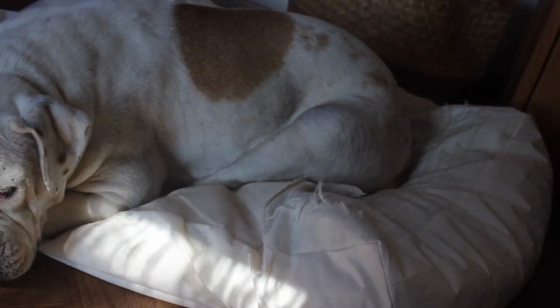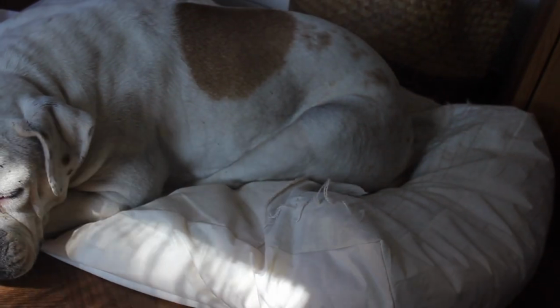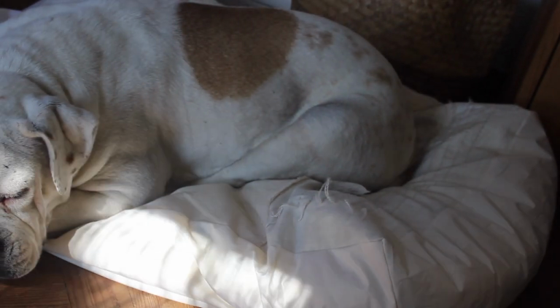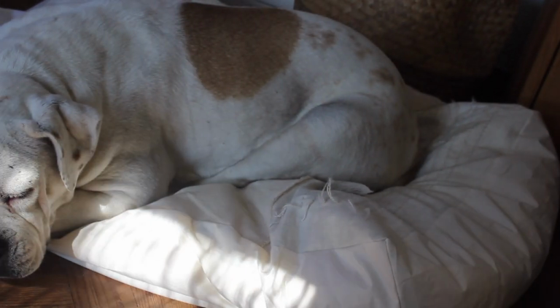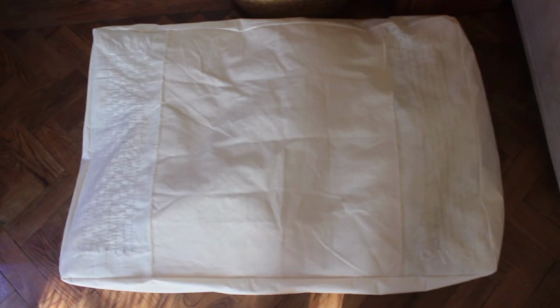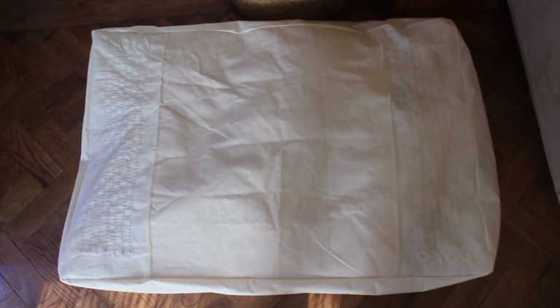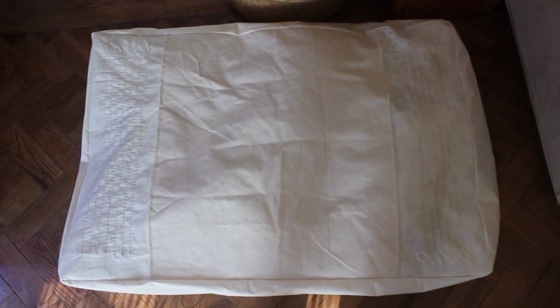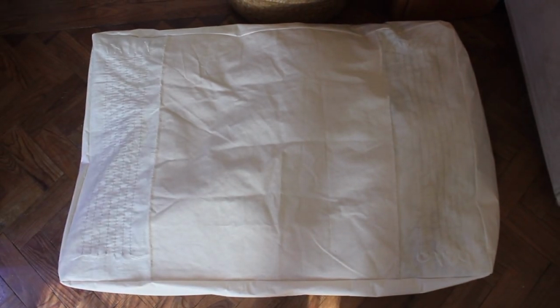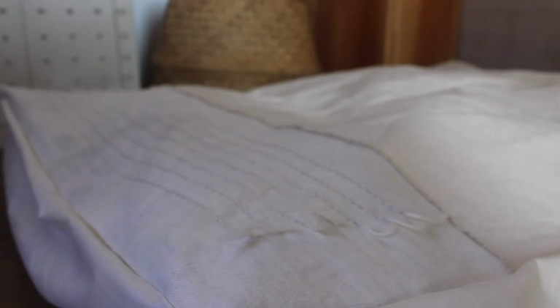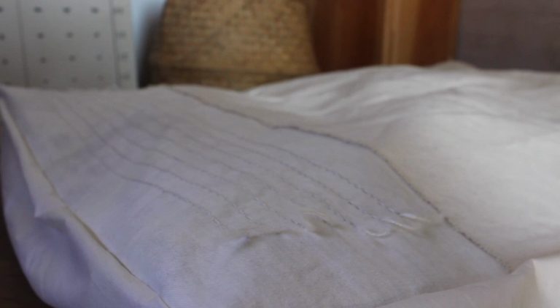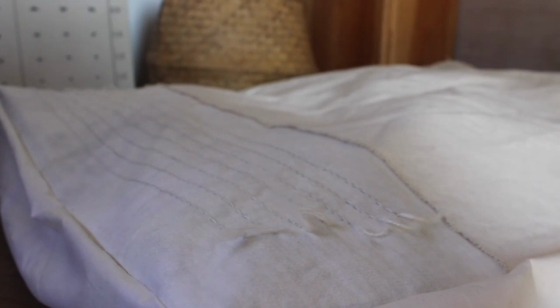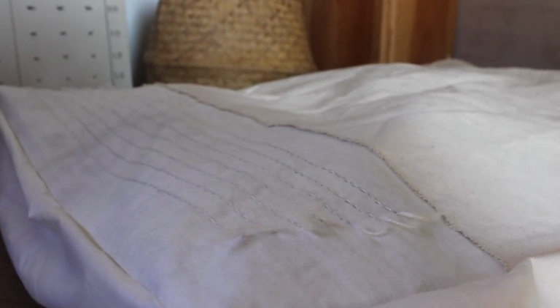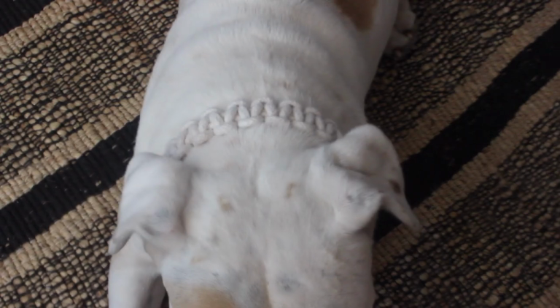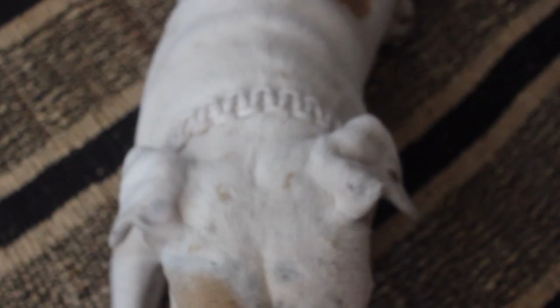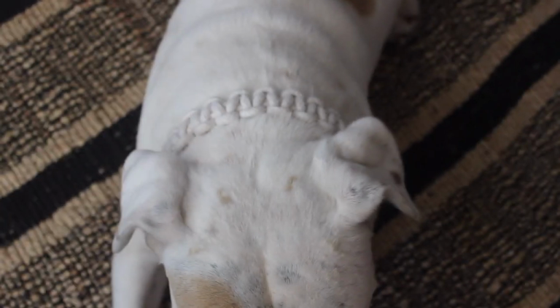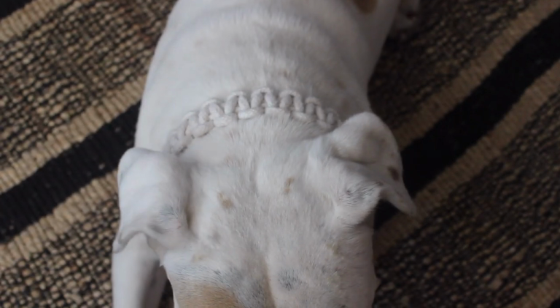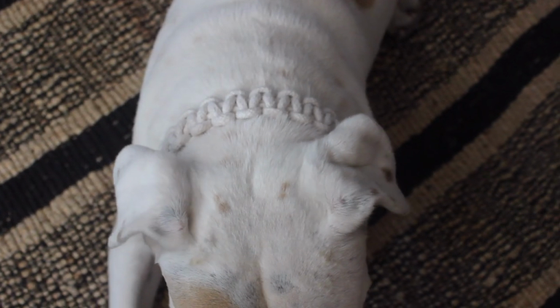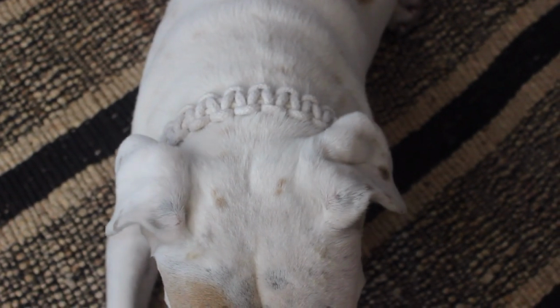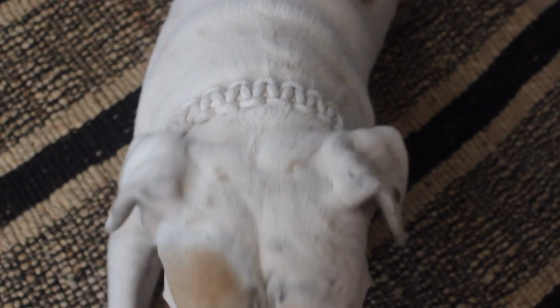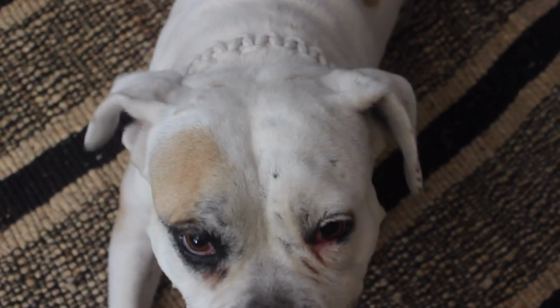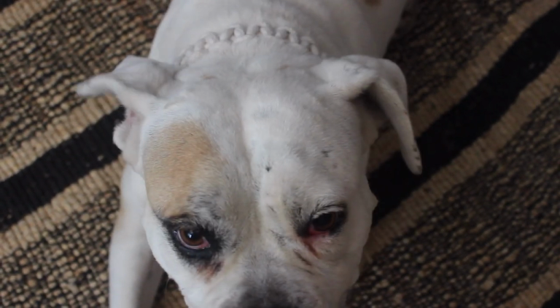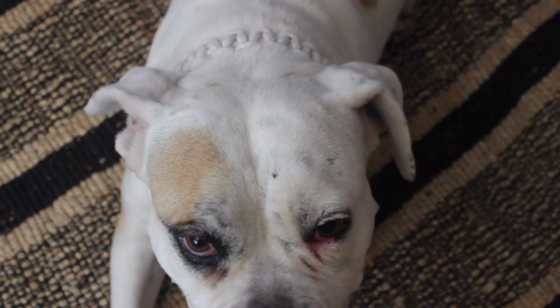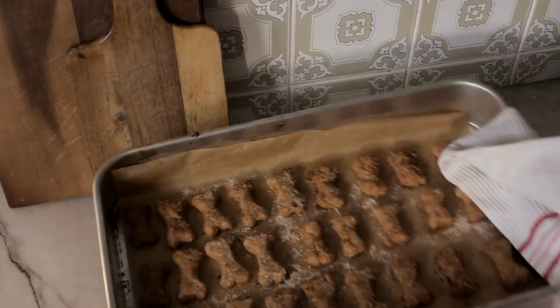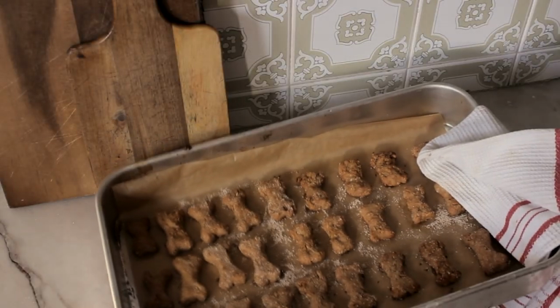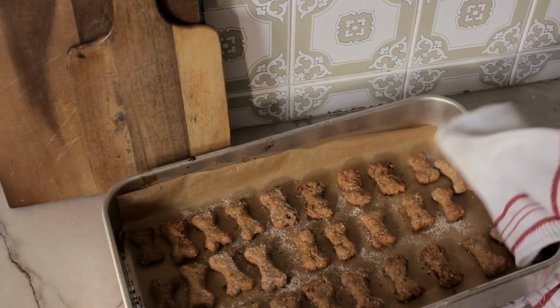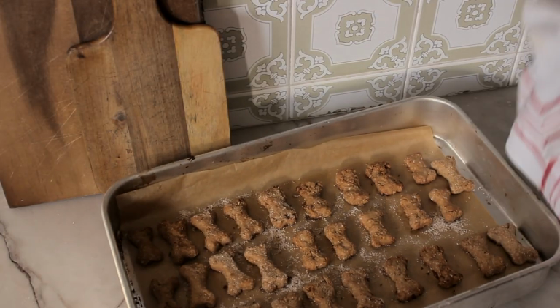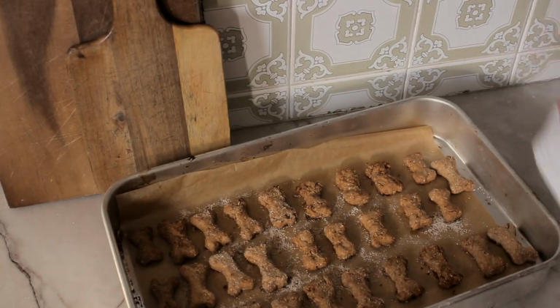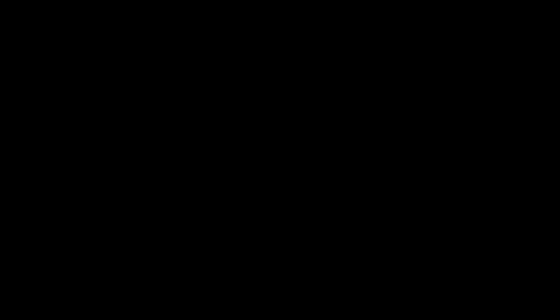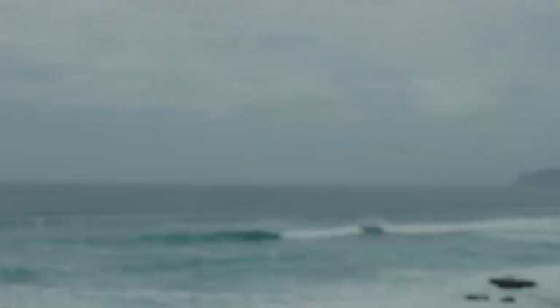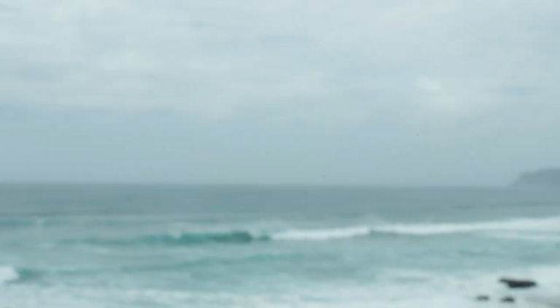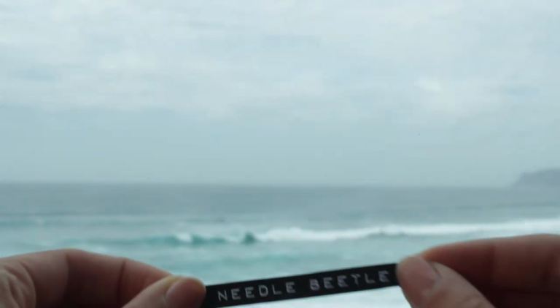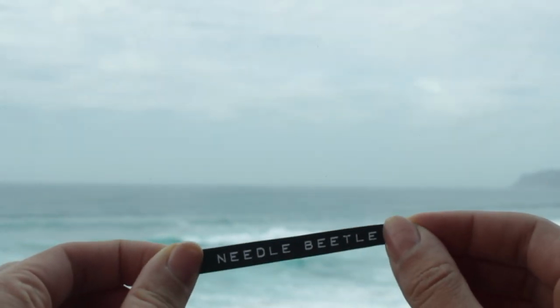Today I'm going to show you how I made this dog bed cover and a macrame dog collar. I'm also gonna bake some dog treats. I hope you enjoy it.